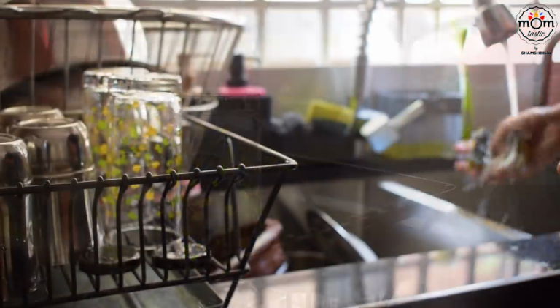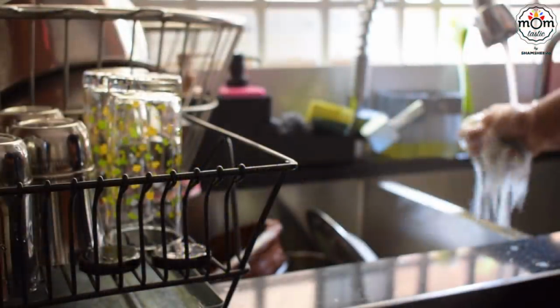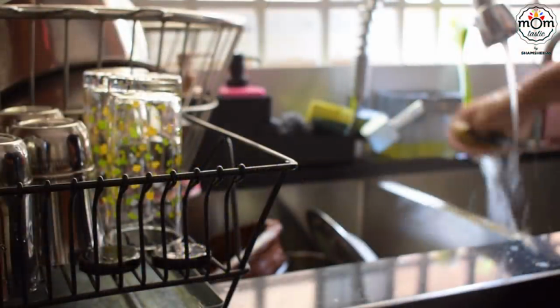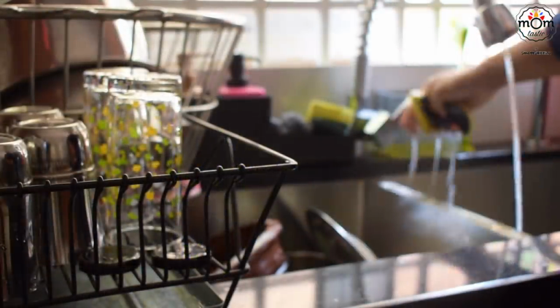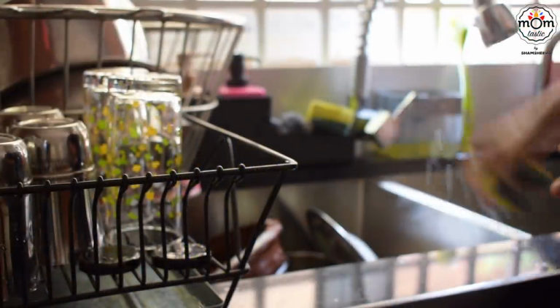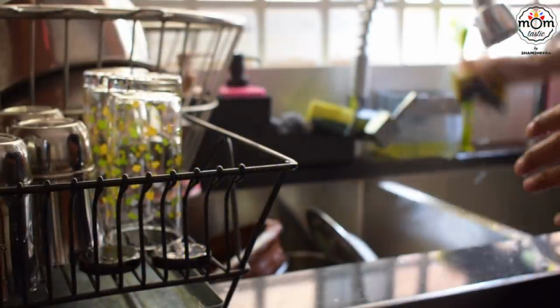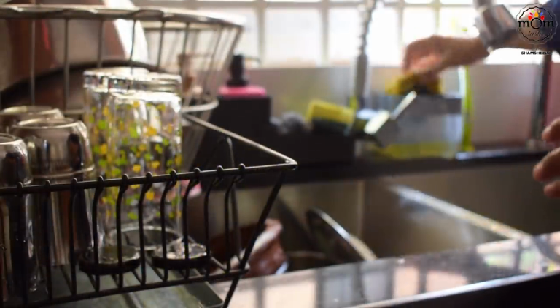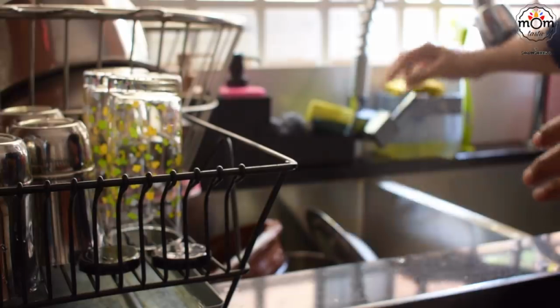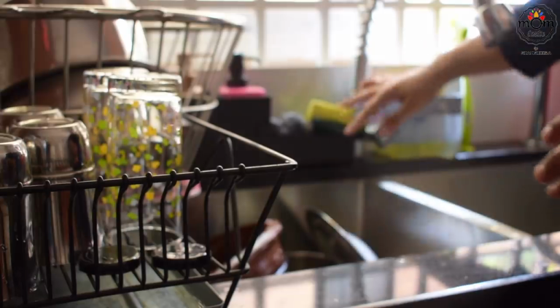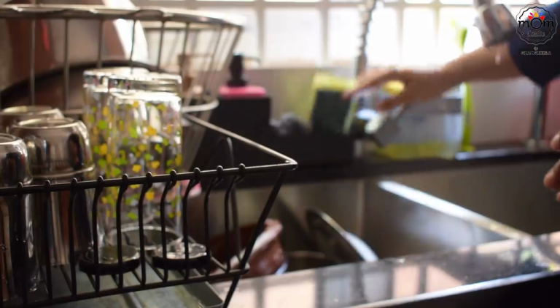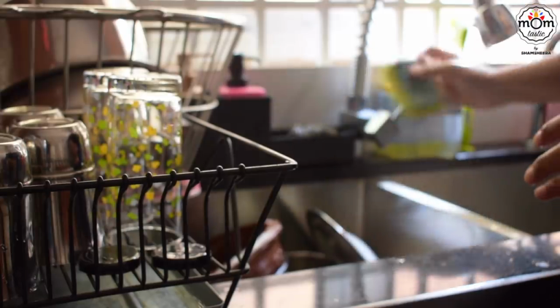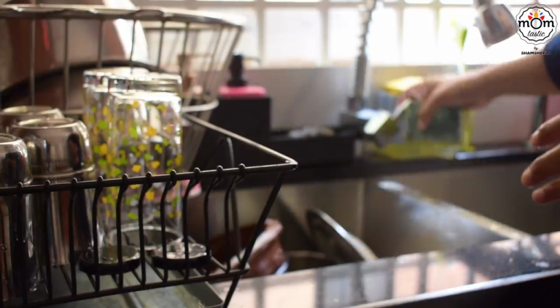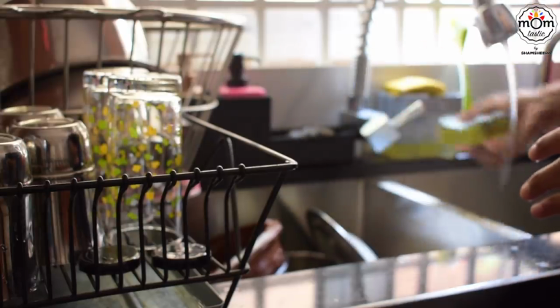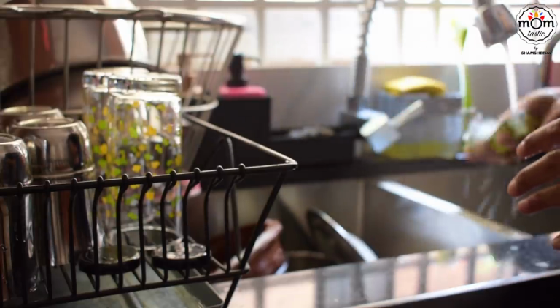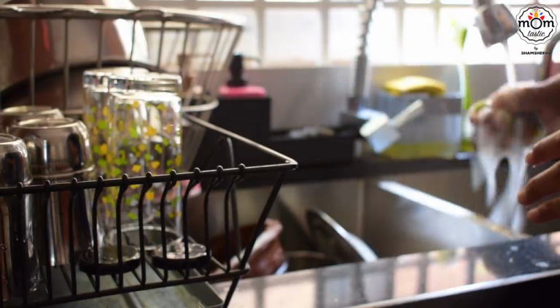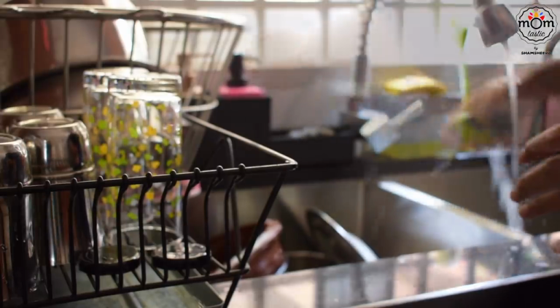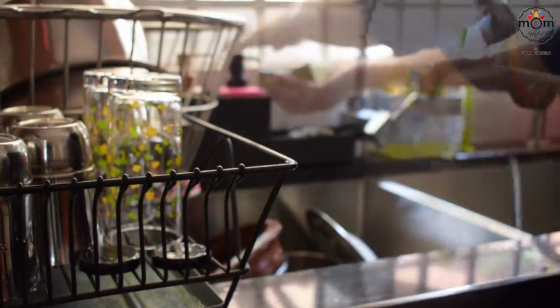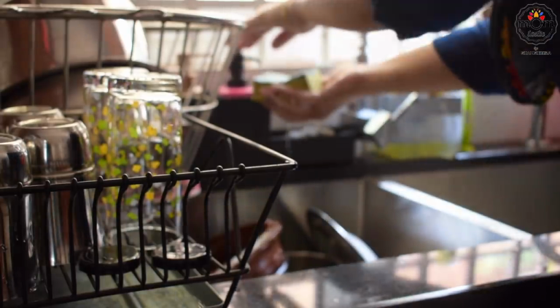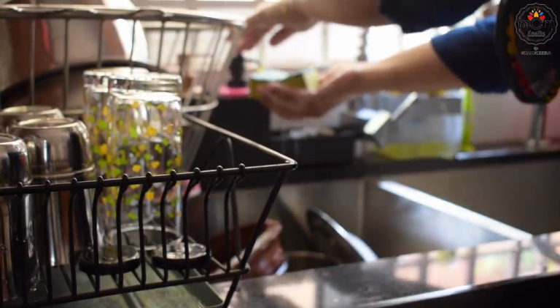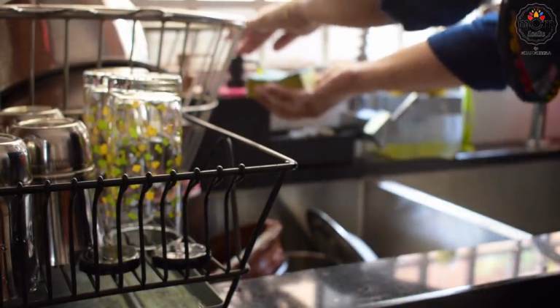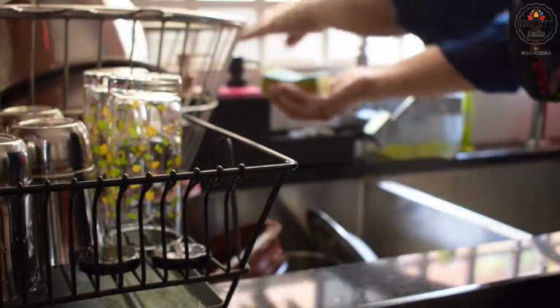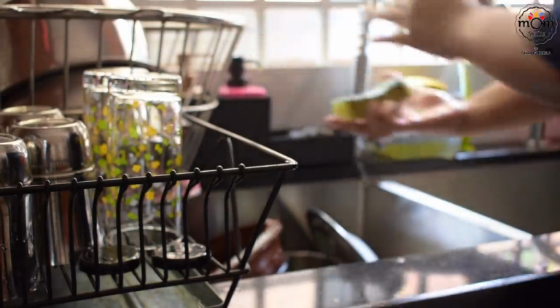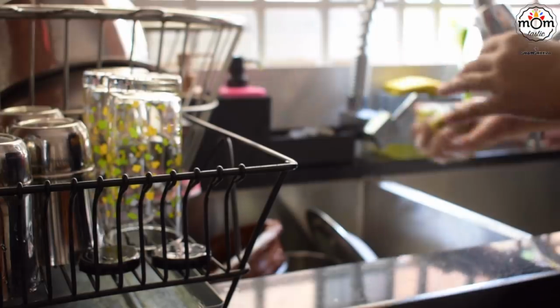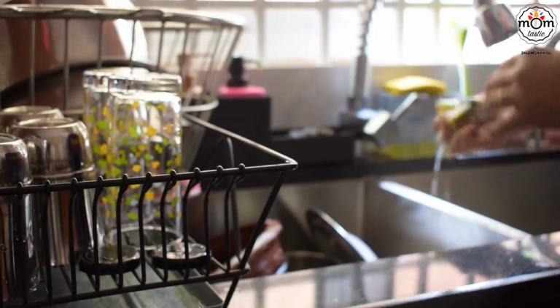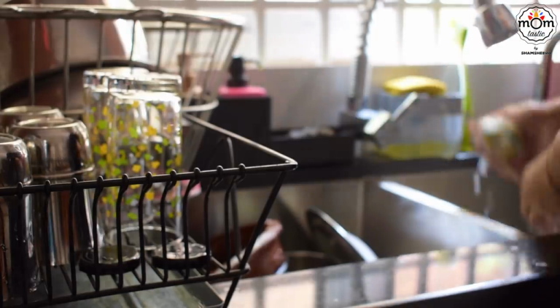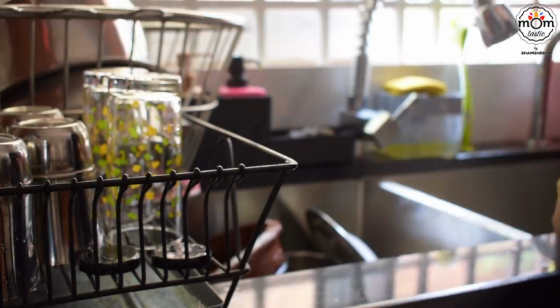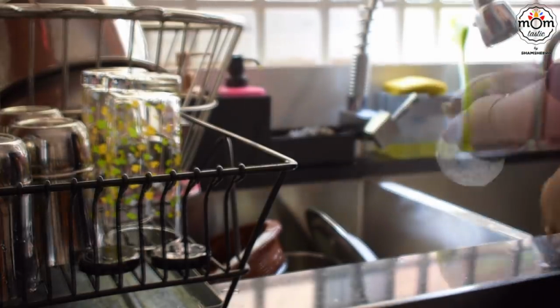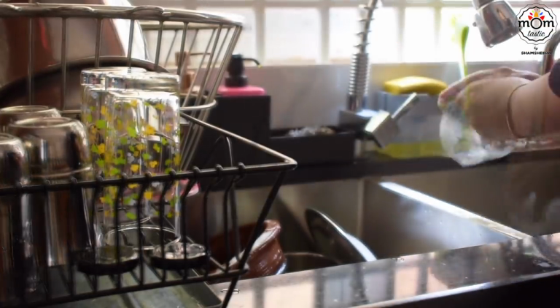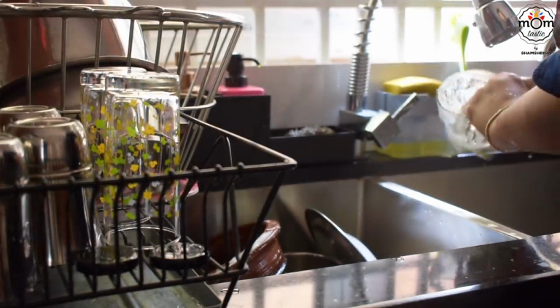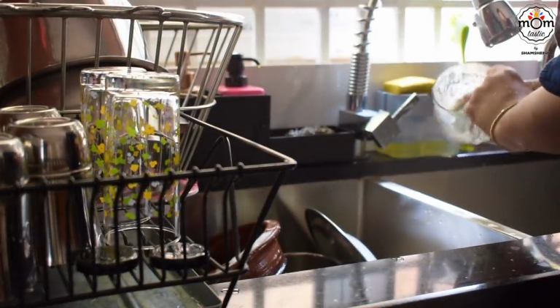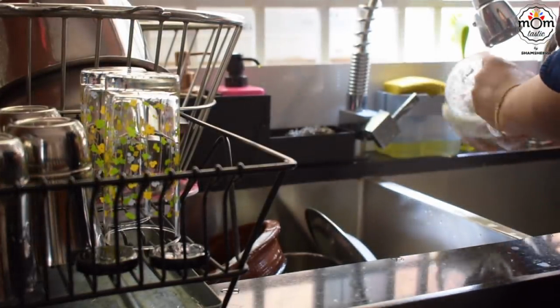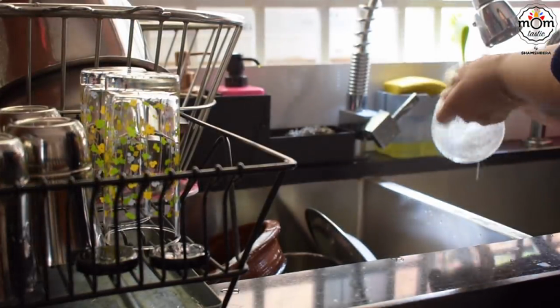I do keep two sponges to clean the dishes — one is just for the drinking glasses. I get a feeling that the glasses would smell really bad when only one sponge is used.